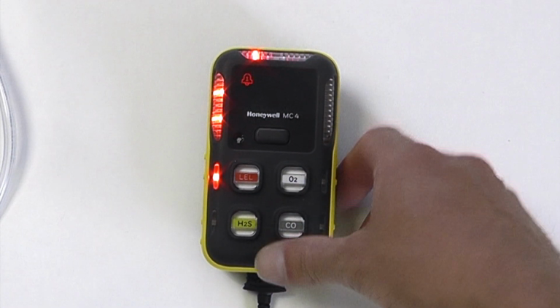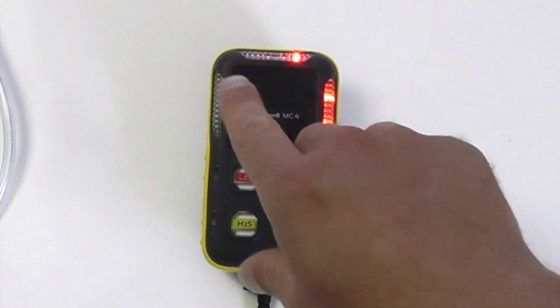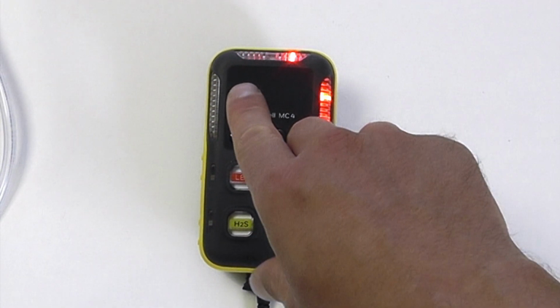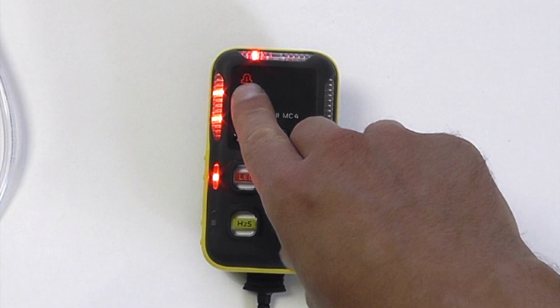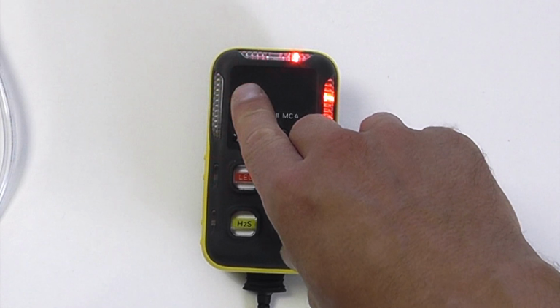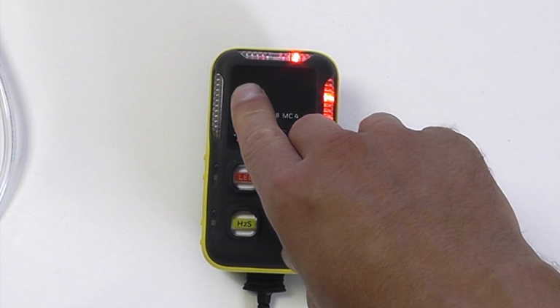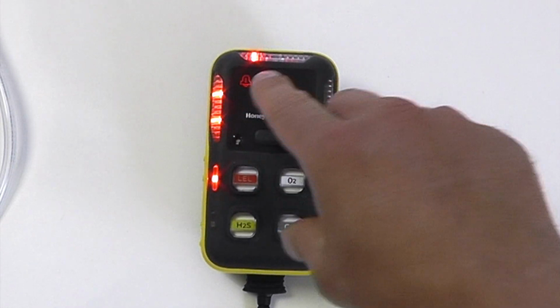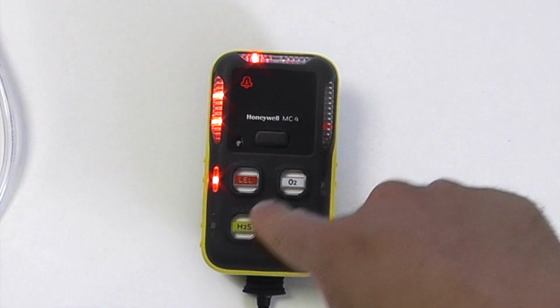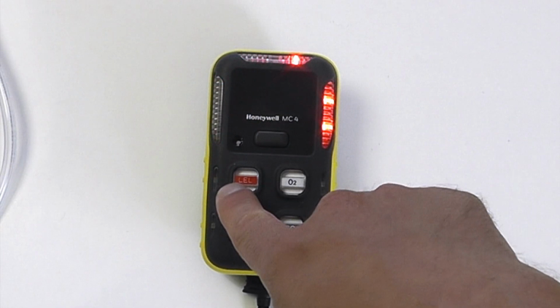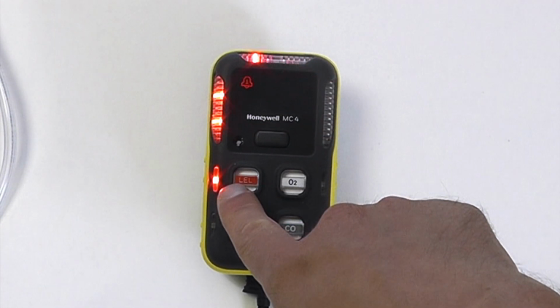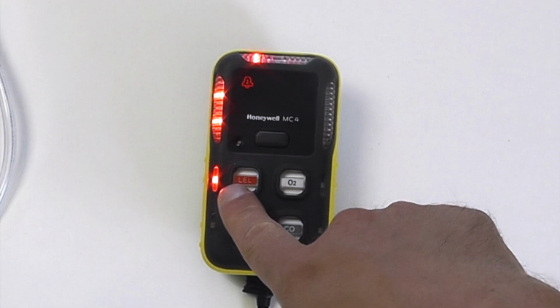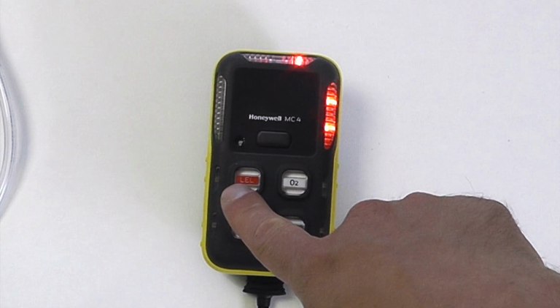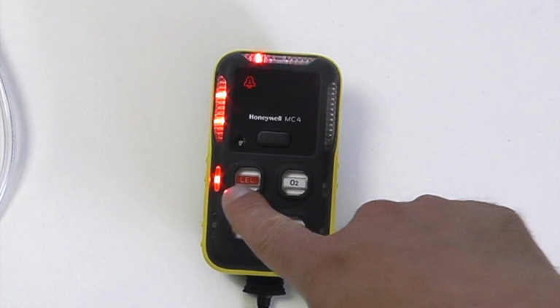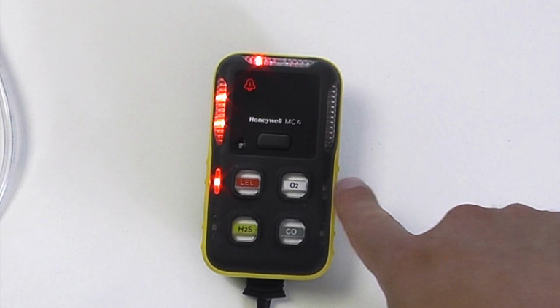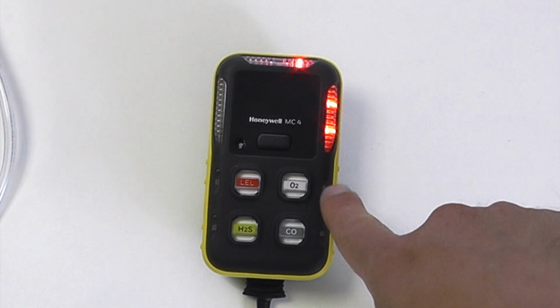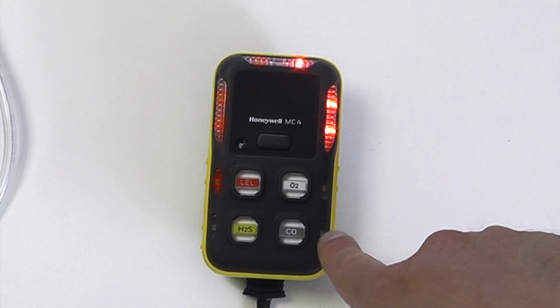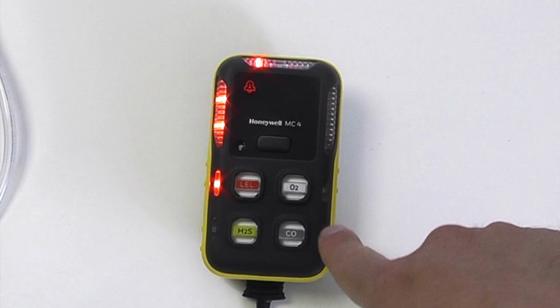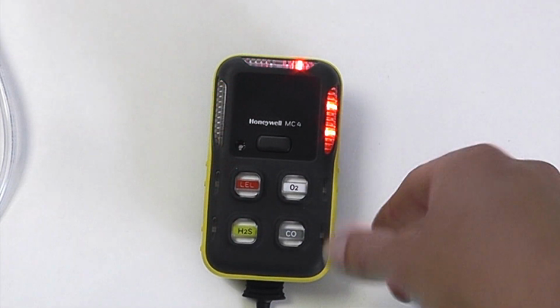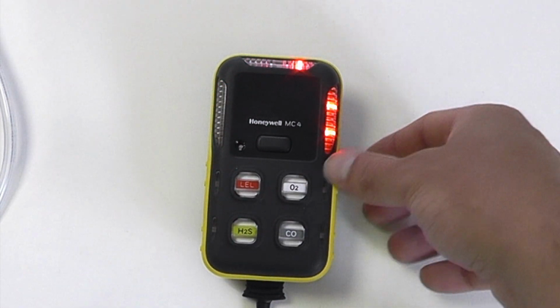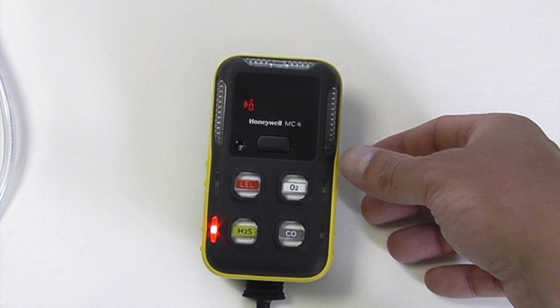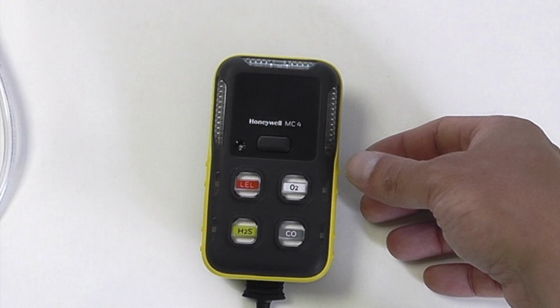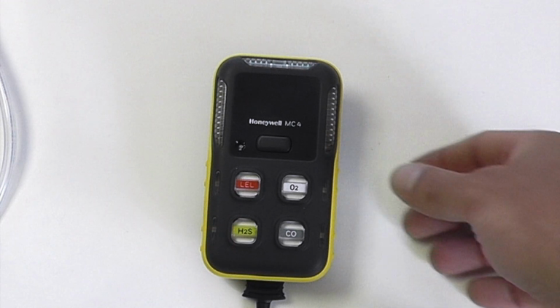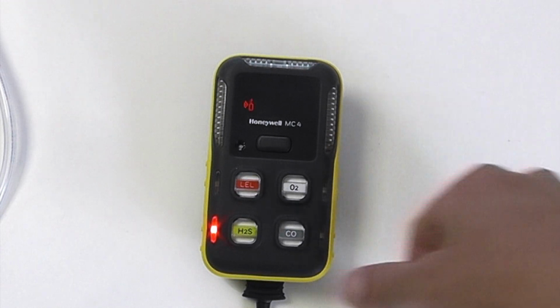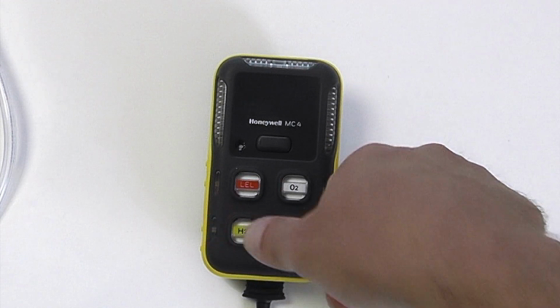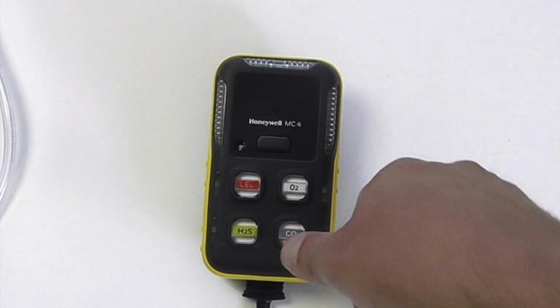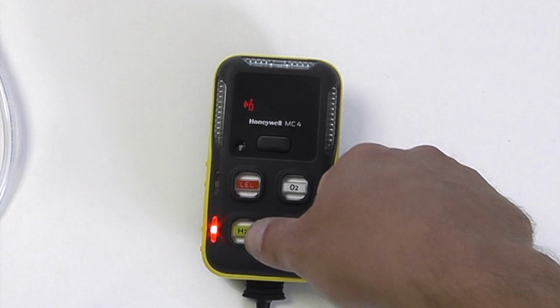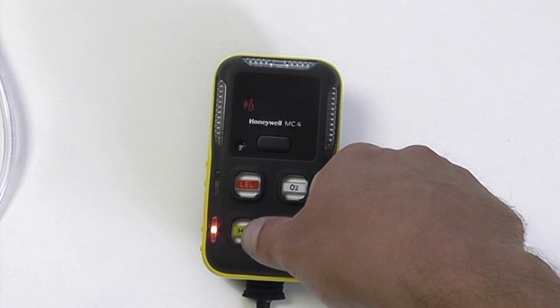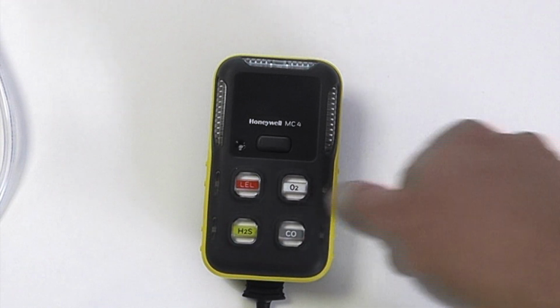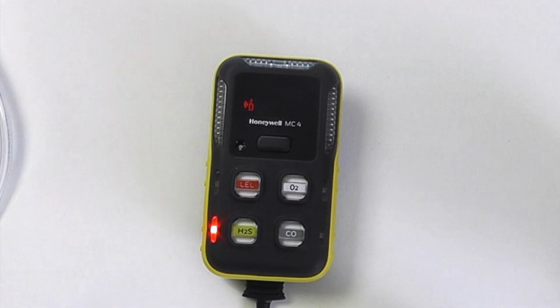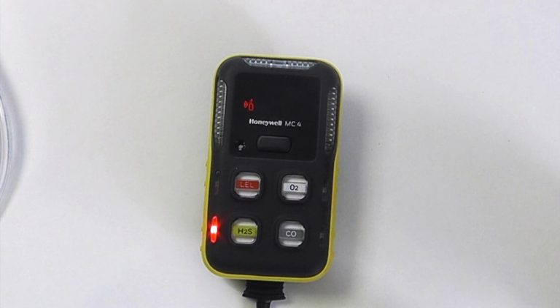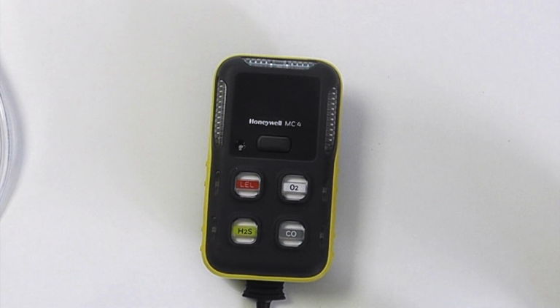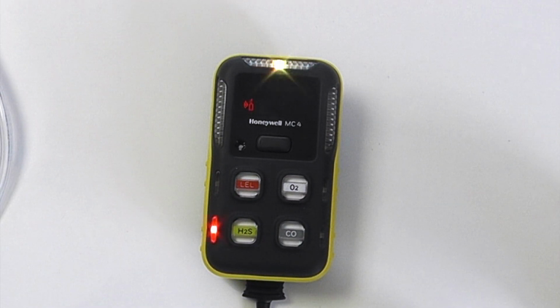We can now see an alarm level one, and this is only on the NEL sensor. Clear that on the O2, and it's letting us know our H2S sensor needs a calibration.